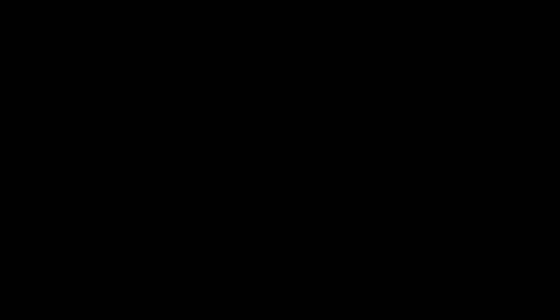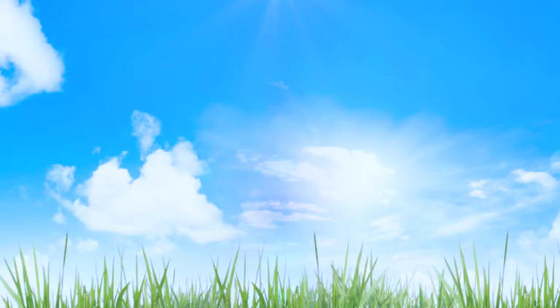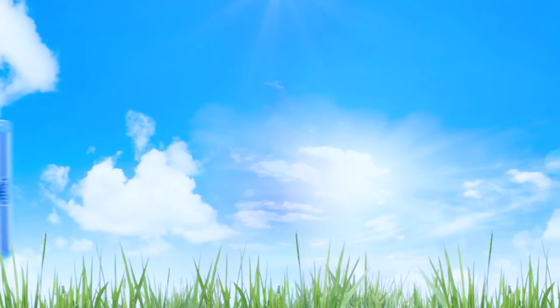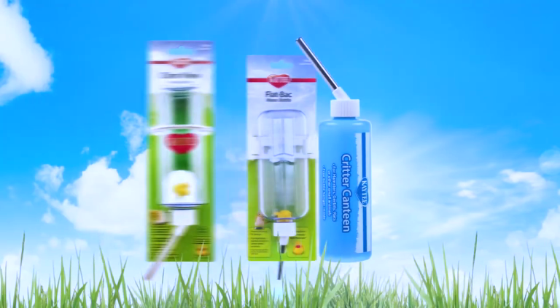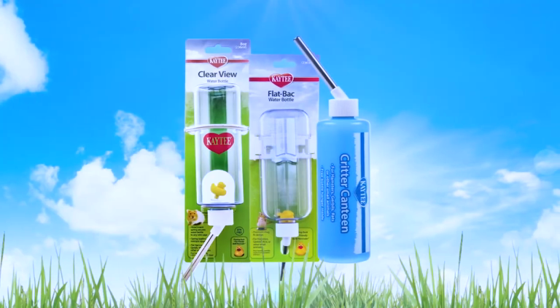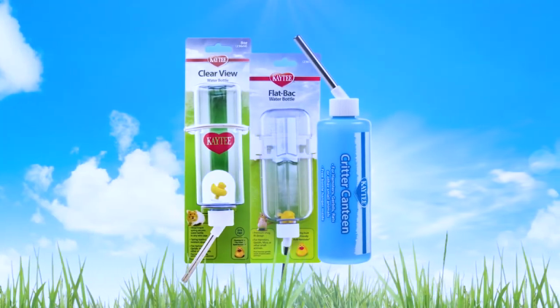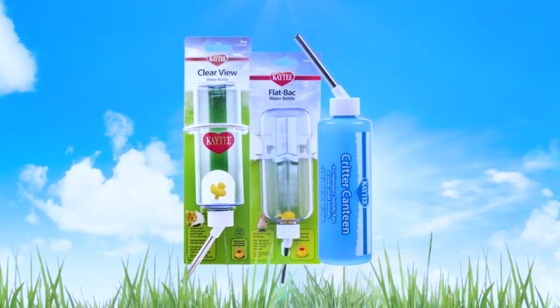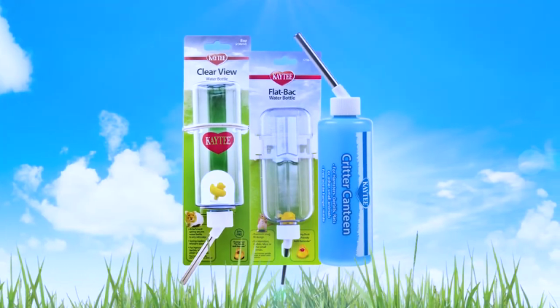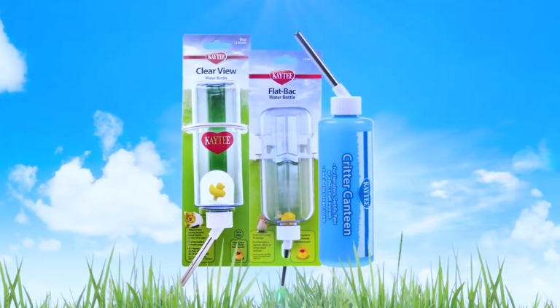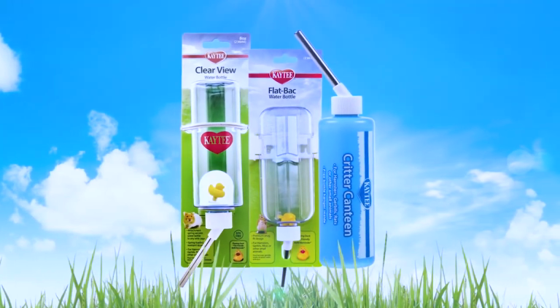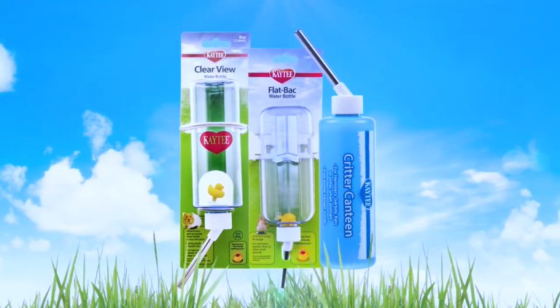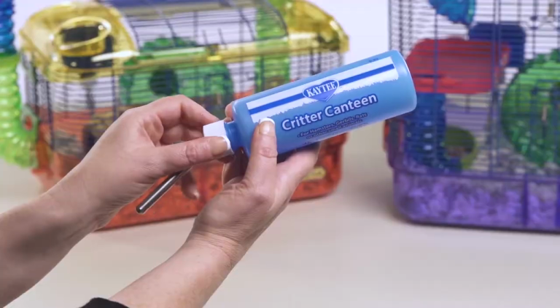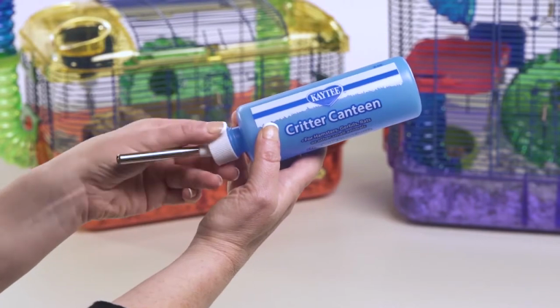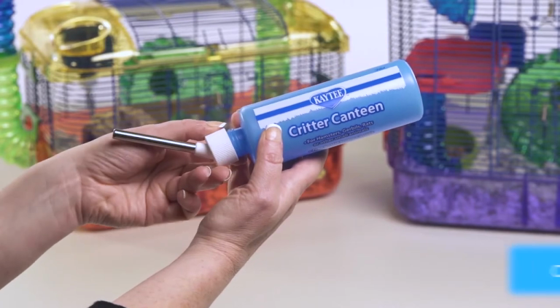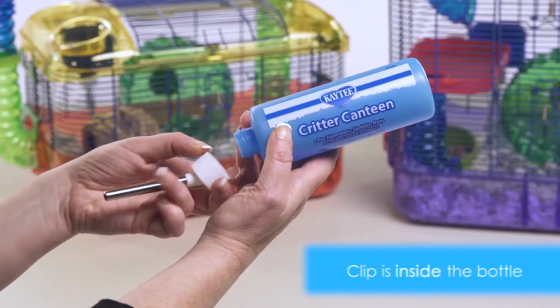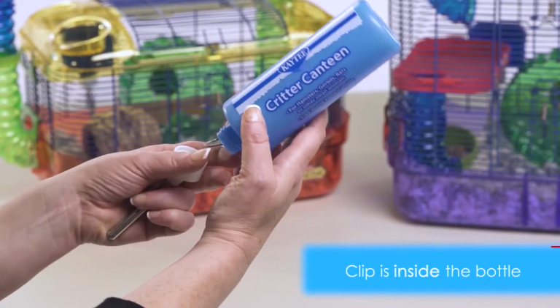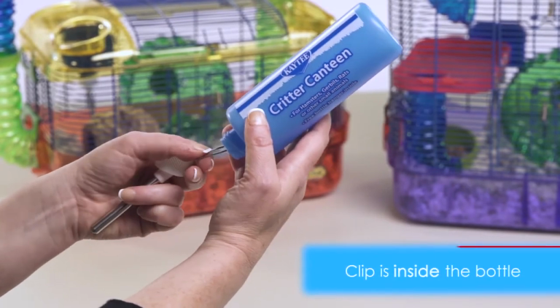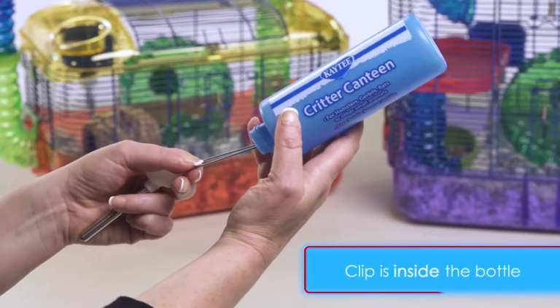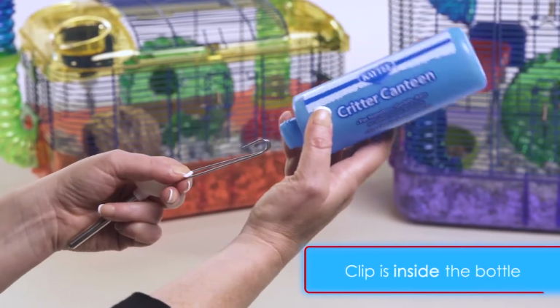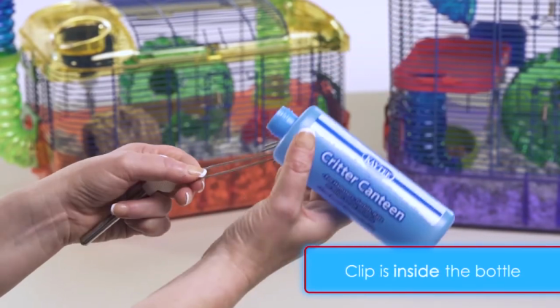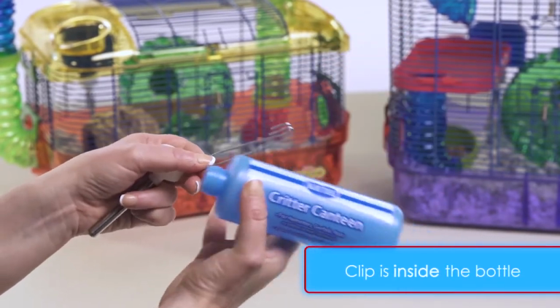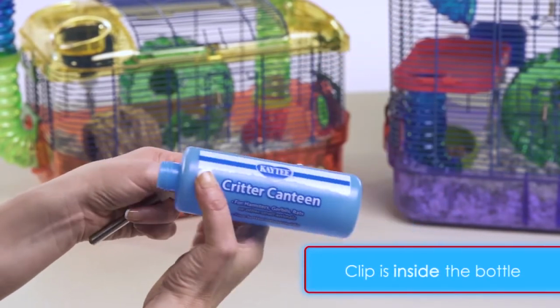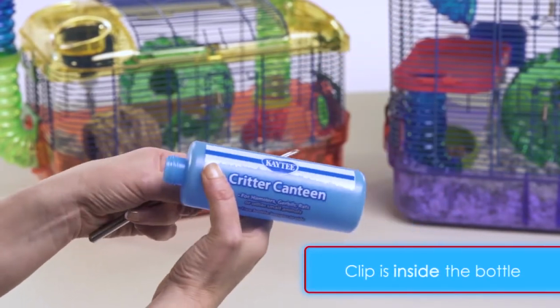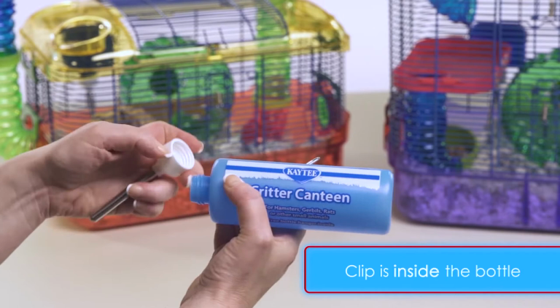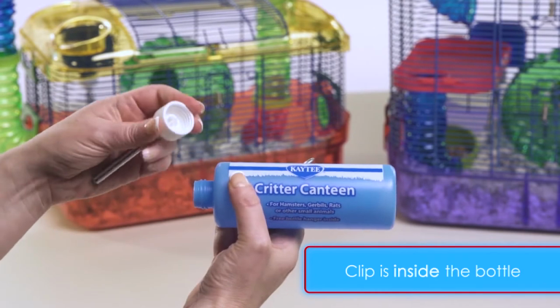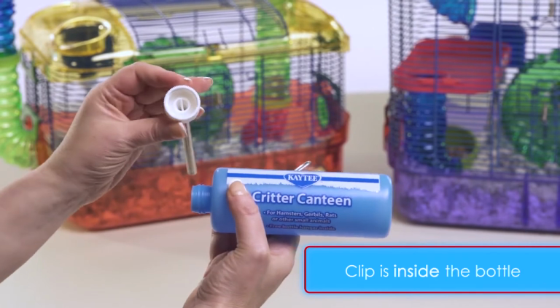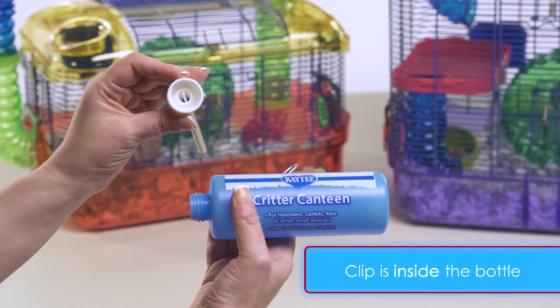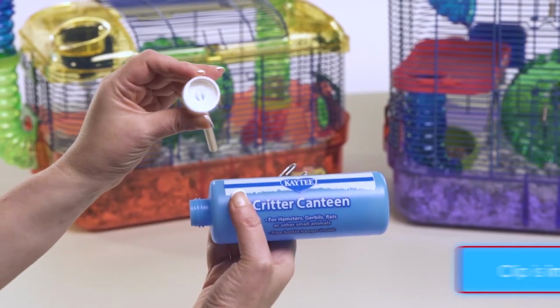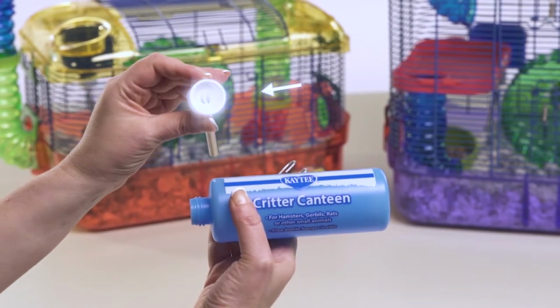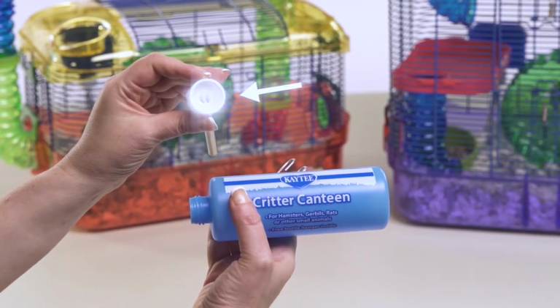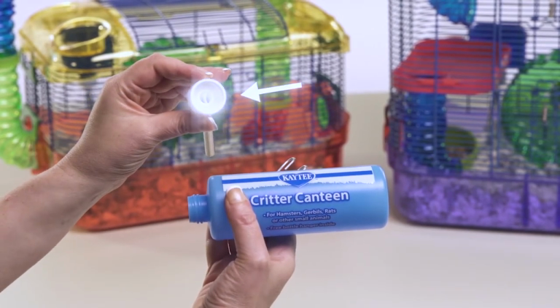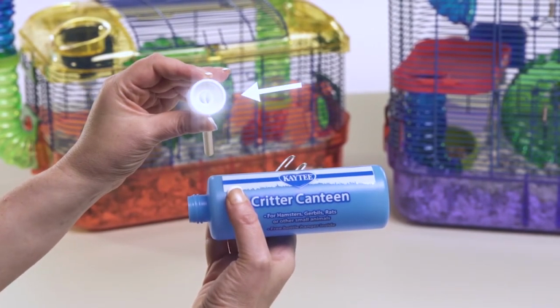Keeping your pet happy and healthy is as easy as filling a water bottle. First, open the package and remove the clip. In the Critter Canteen, the clip is inside the bottle. Ensure the washer is in the sipper tube cap.